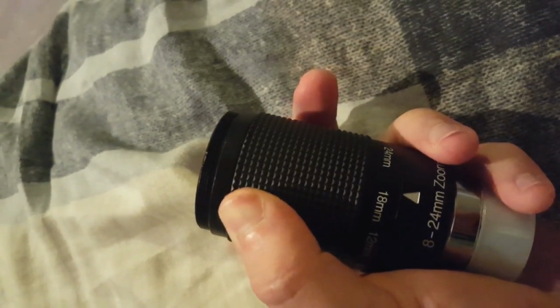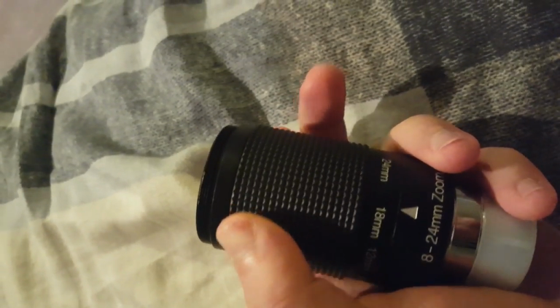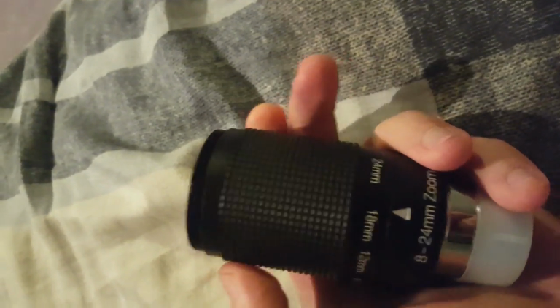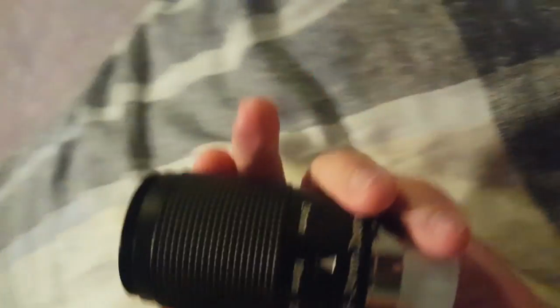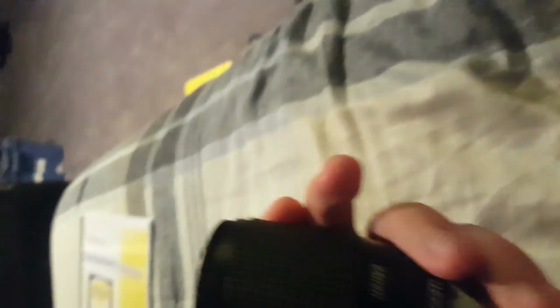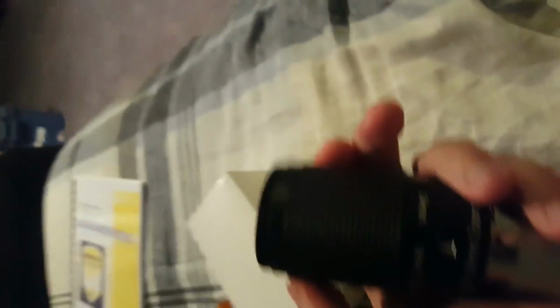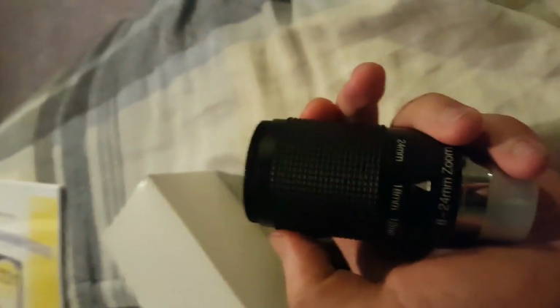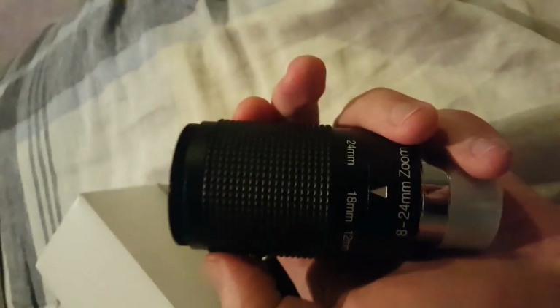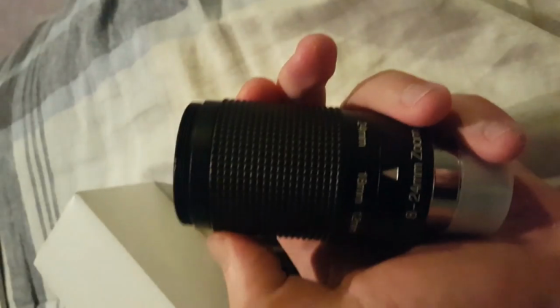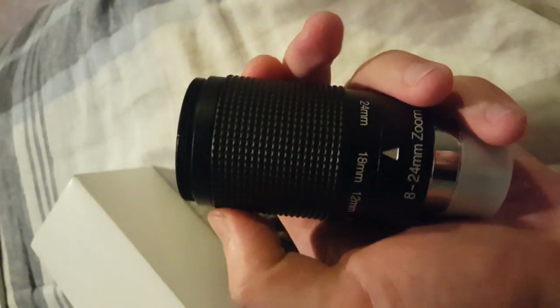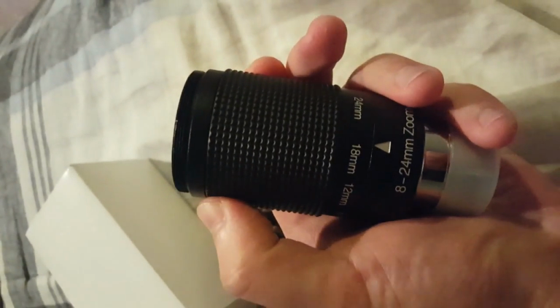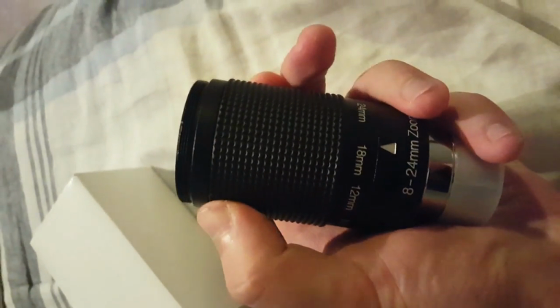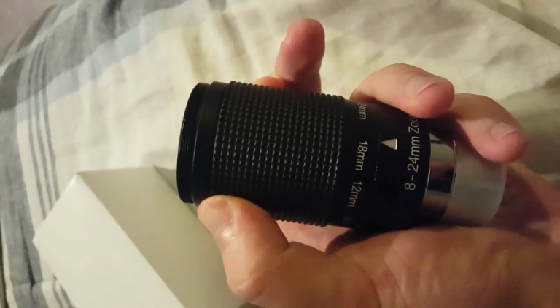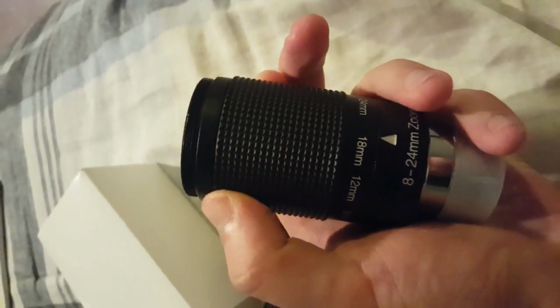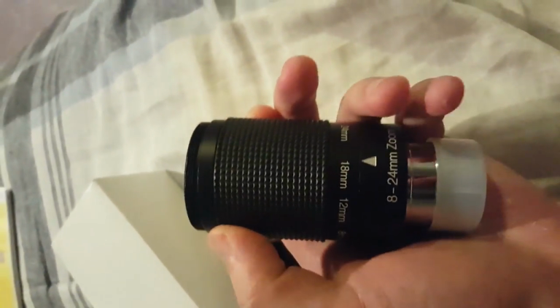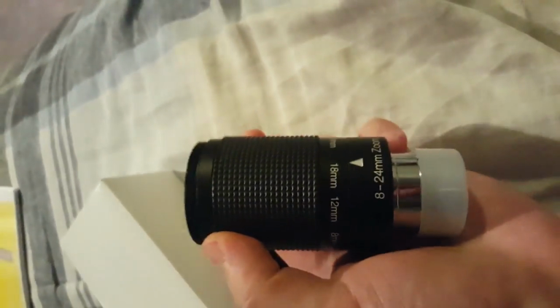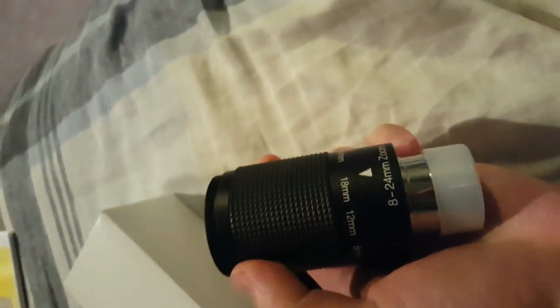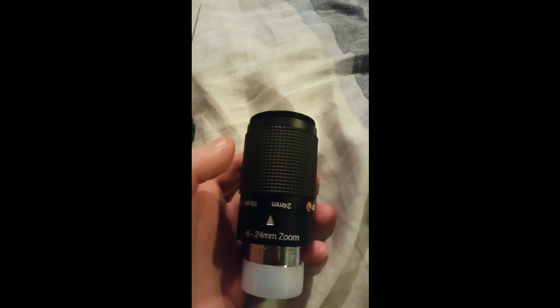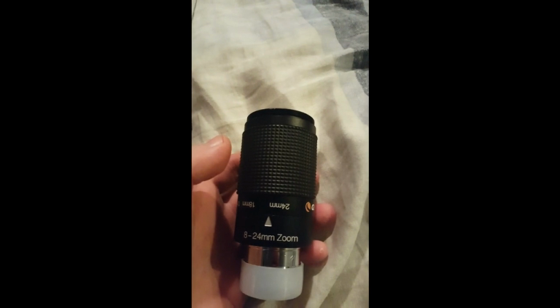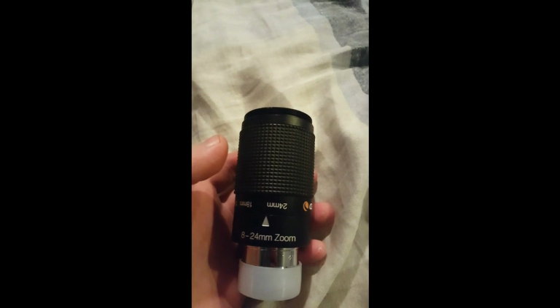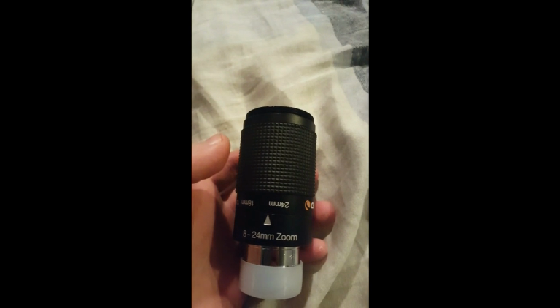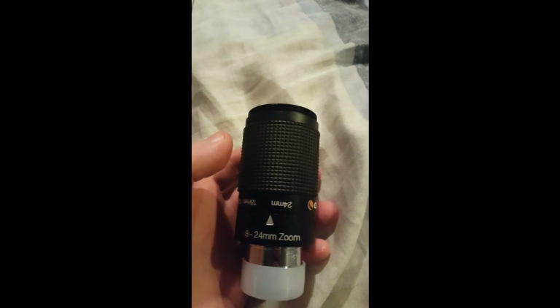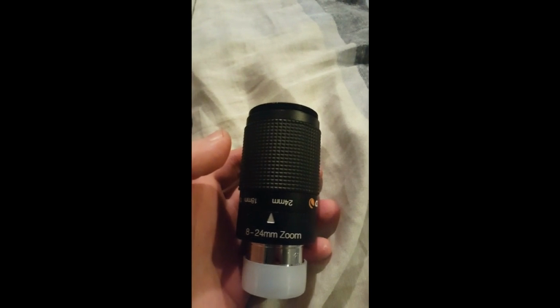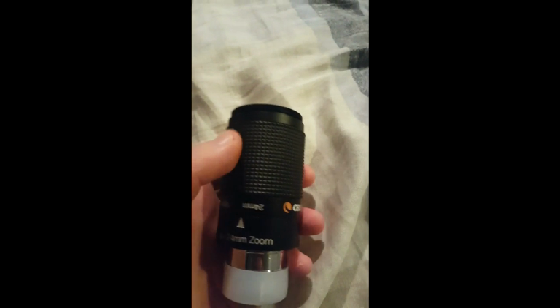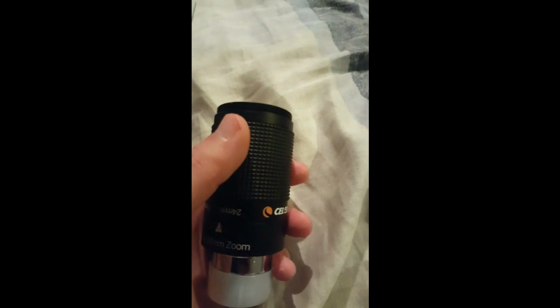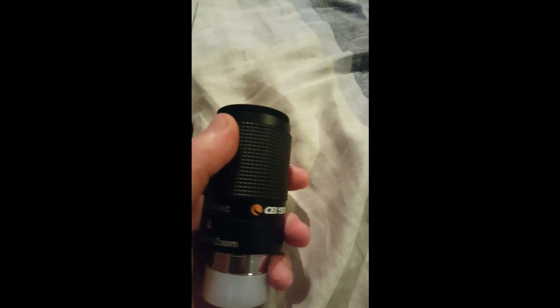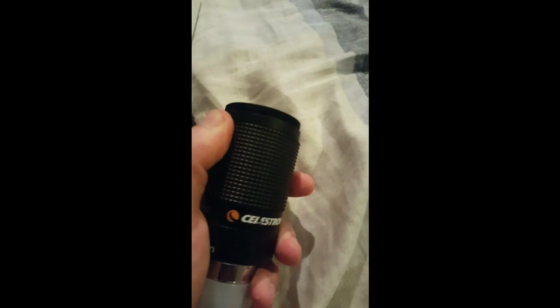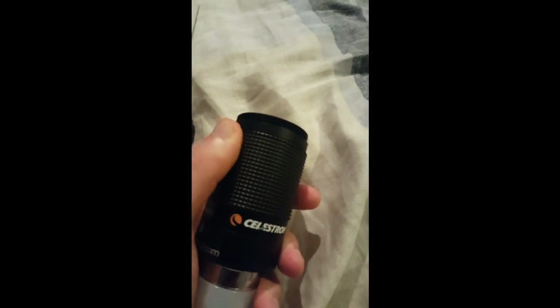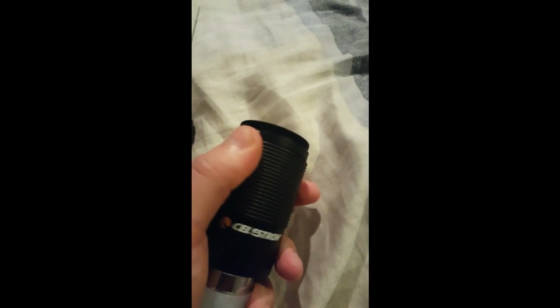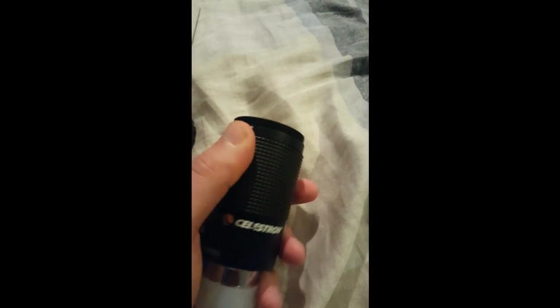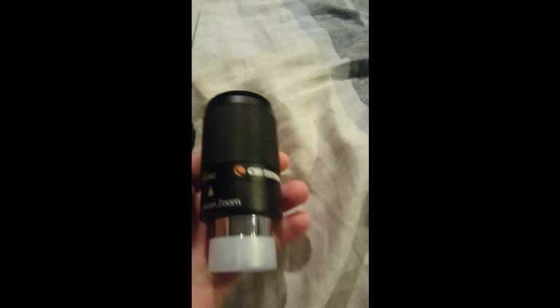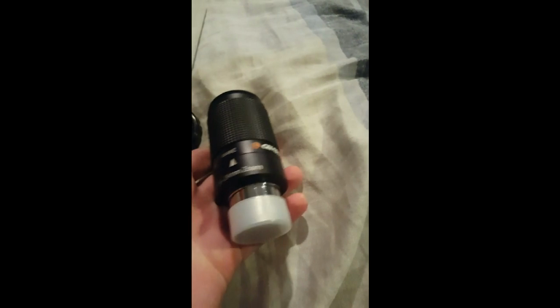Now every time you do zoom, you'll have to adjust your focus there on the telescope. This is a small piece with a little bit of weight, but nothing too major.